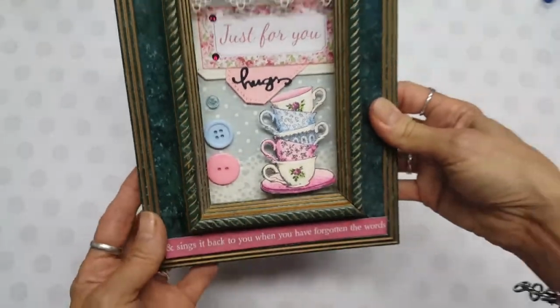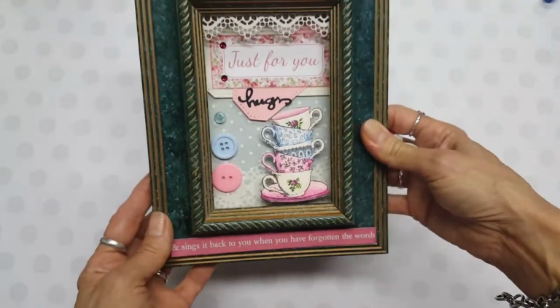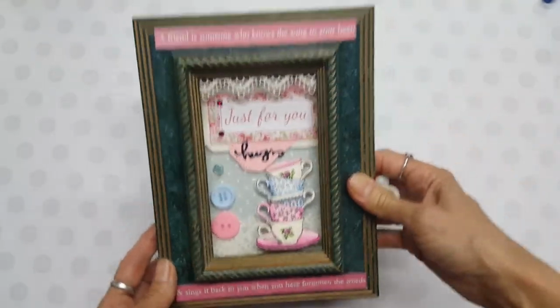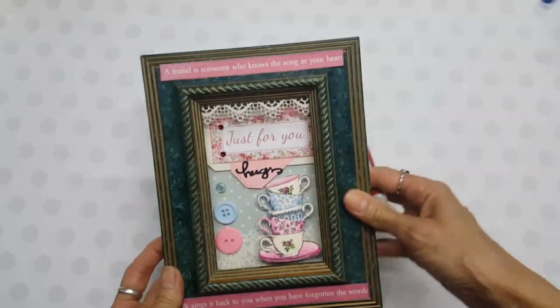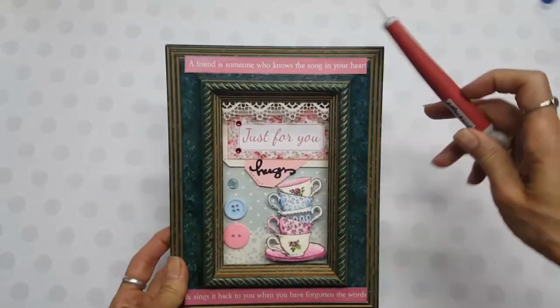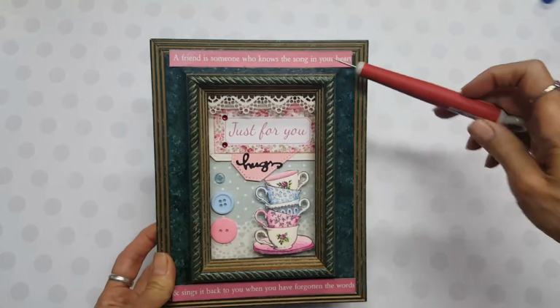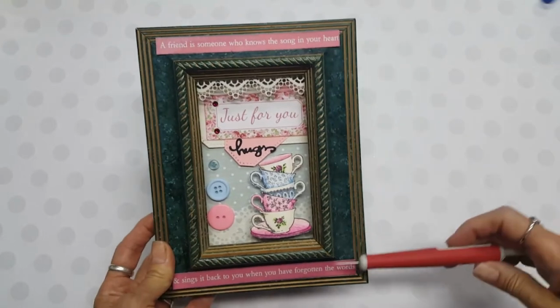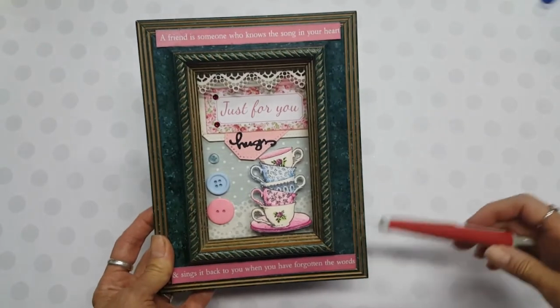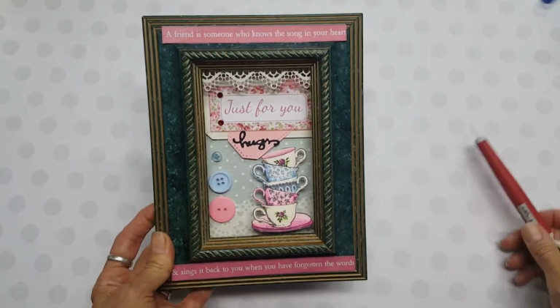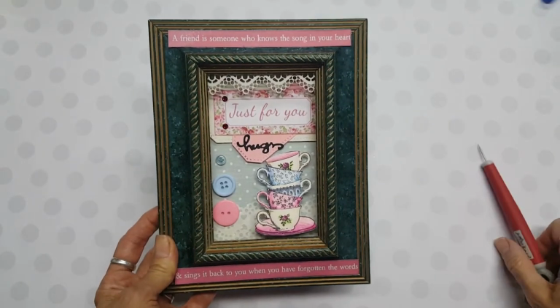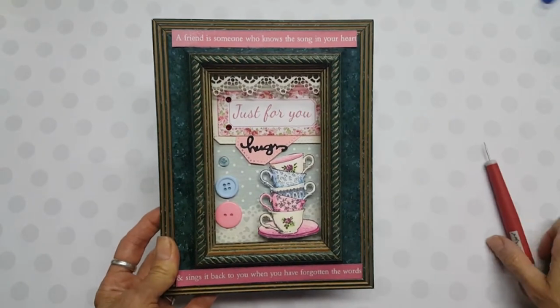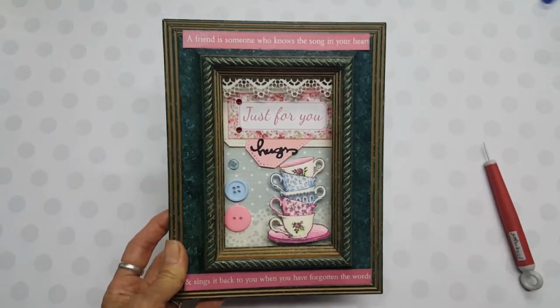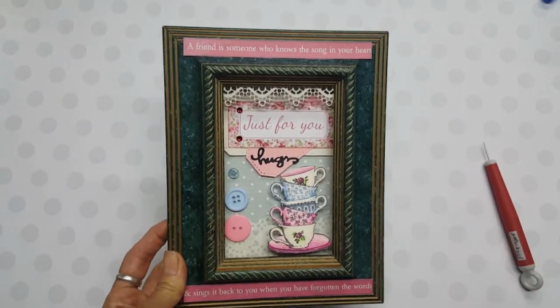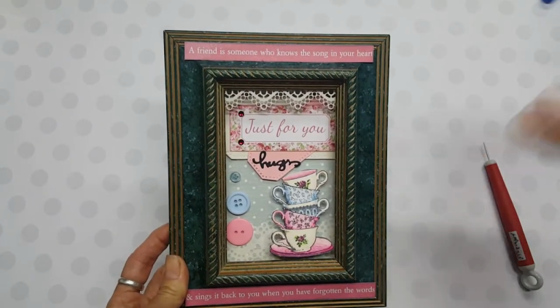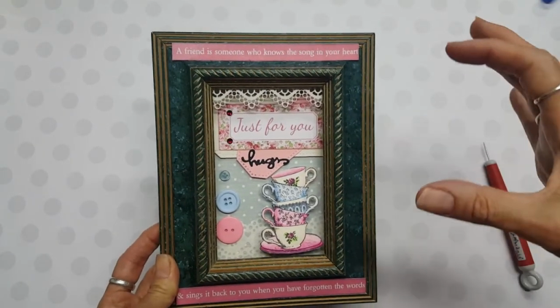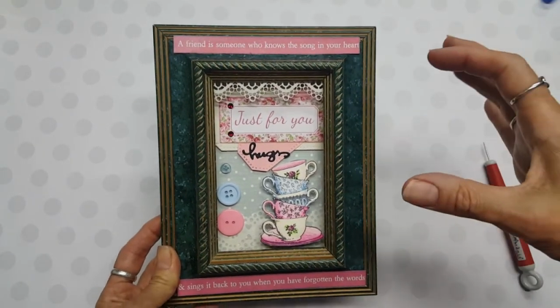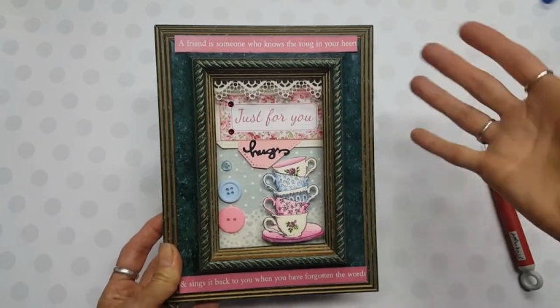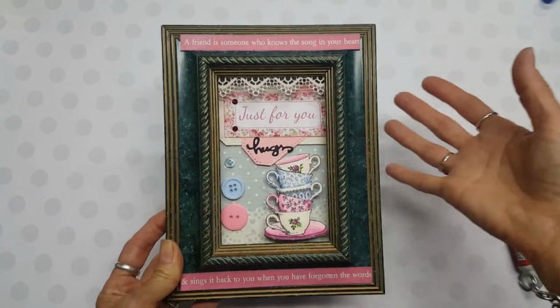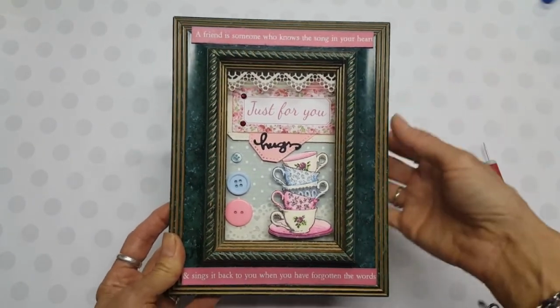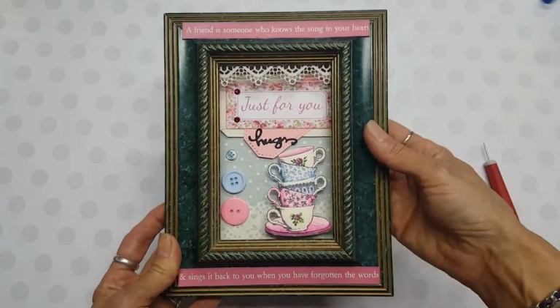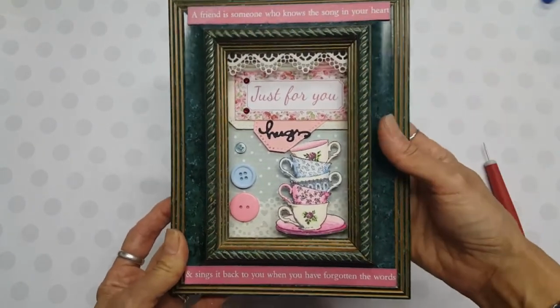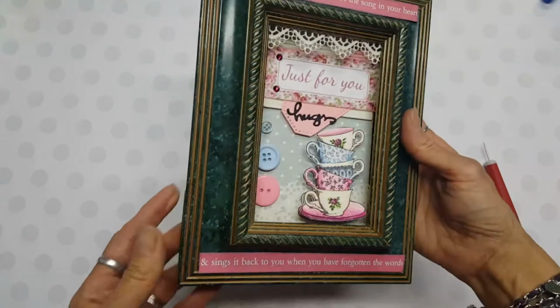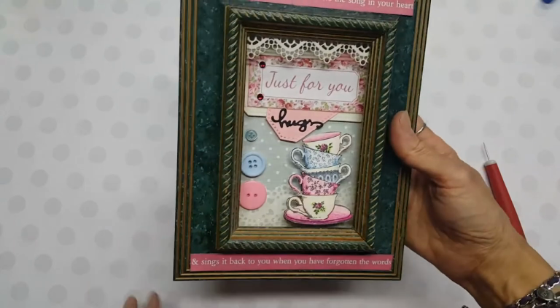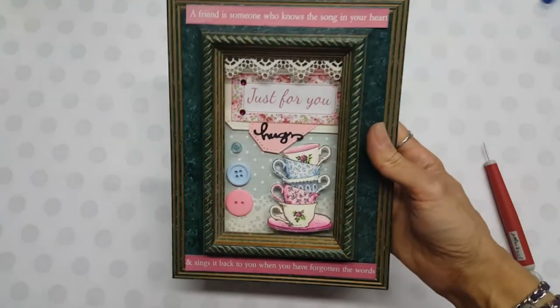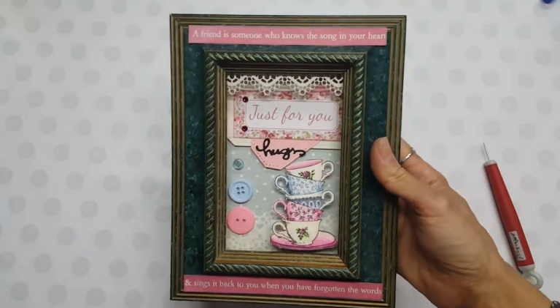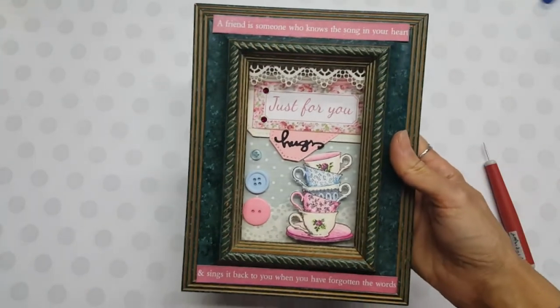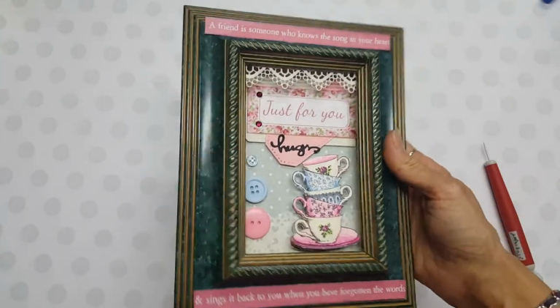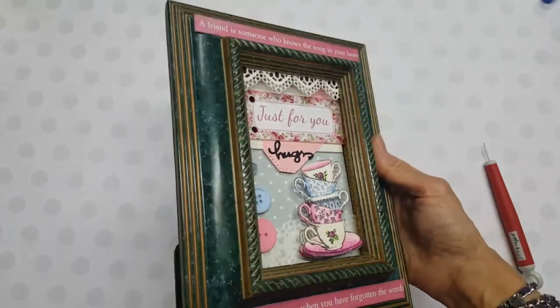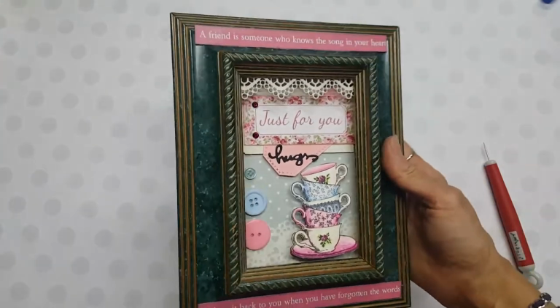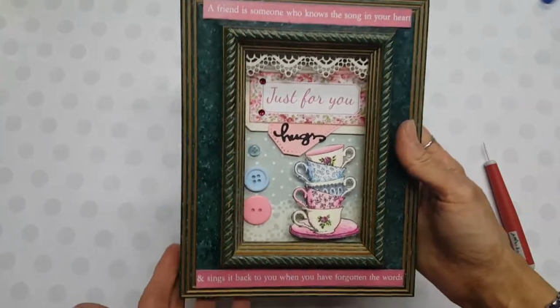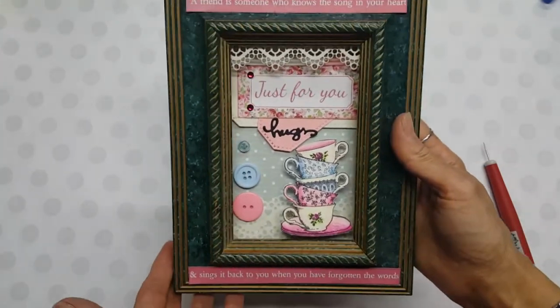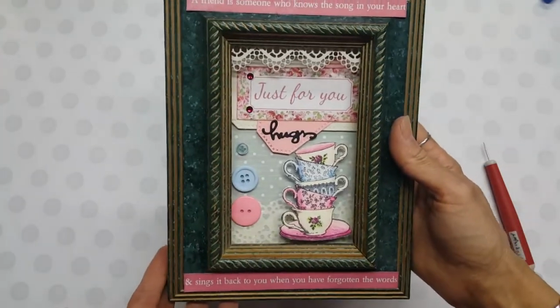I love this sentiment right there — I think it was just perfect and it just kind of gave the added touch to the whole frame. I love it; it'll be a great gift to give to a friend.